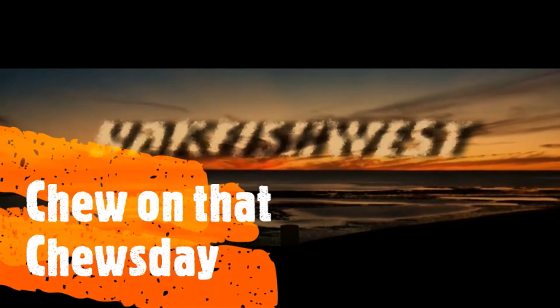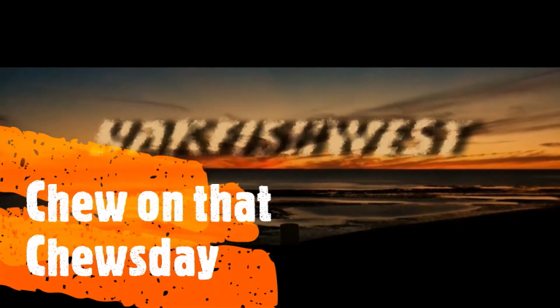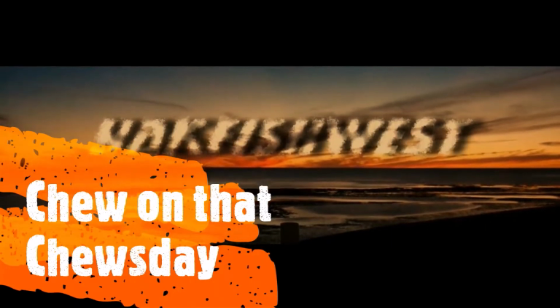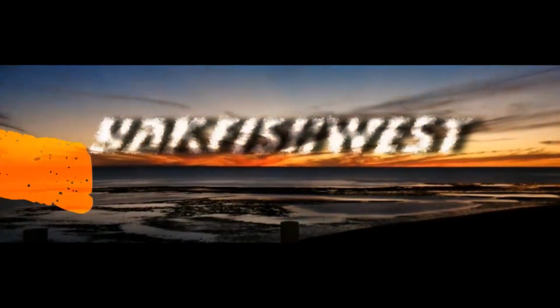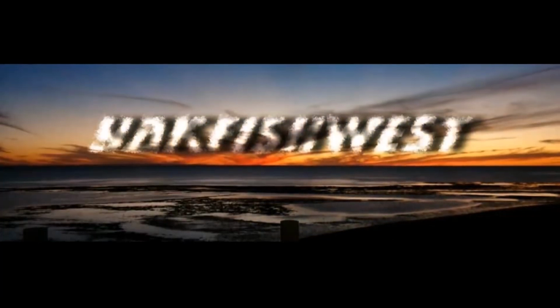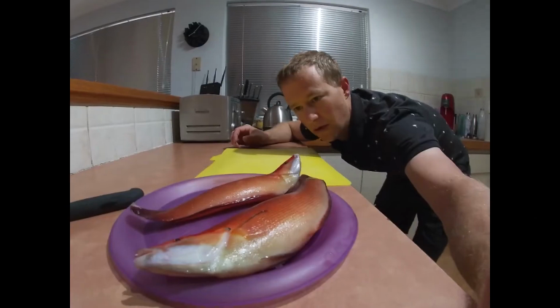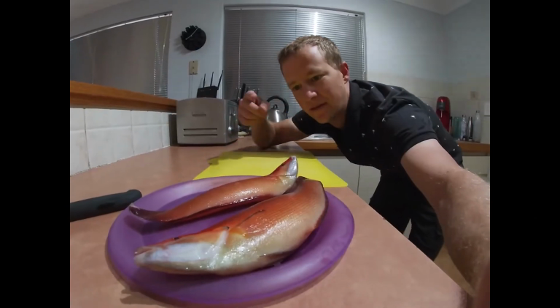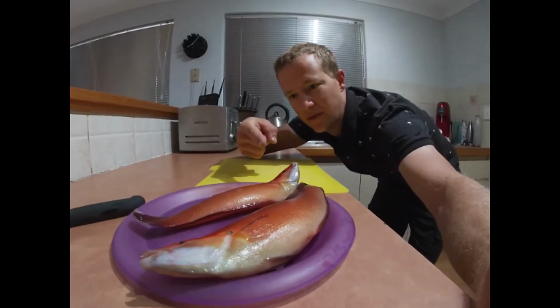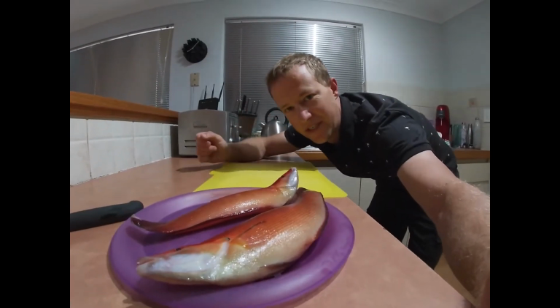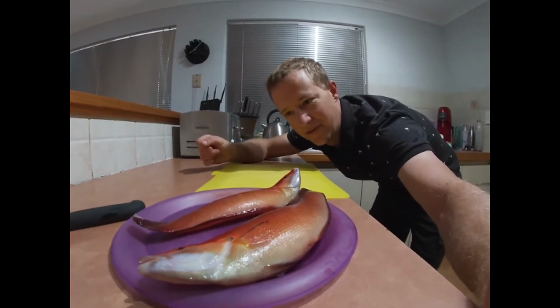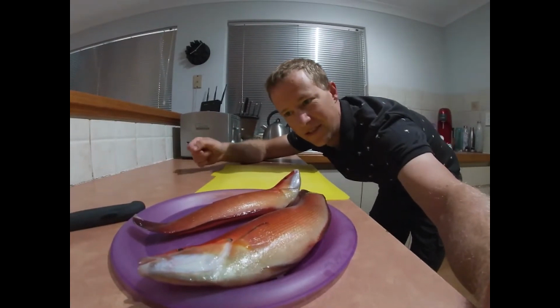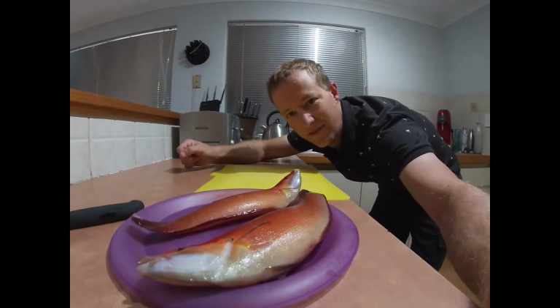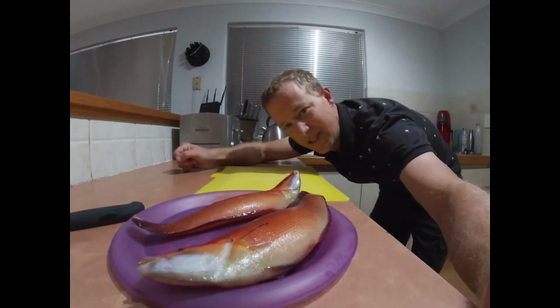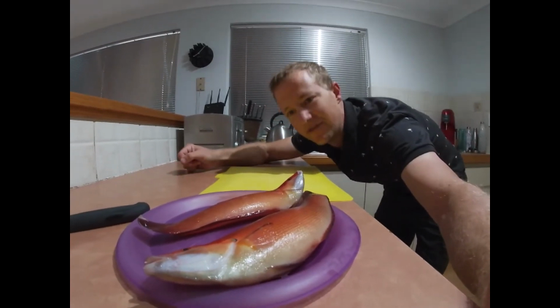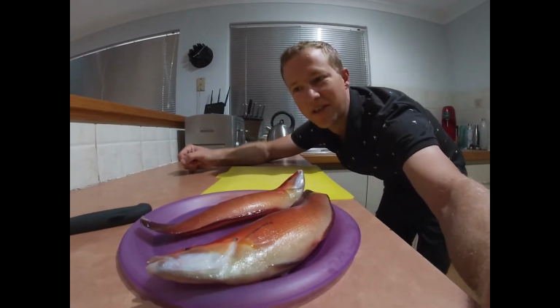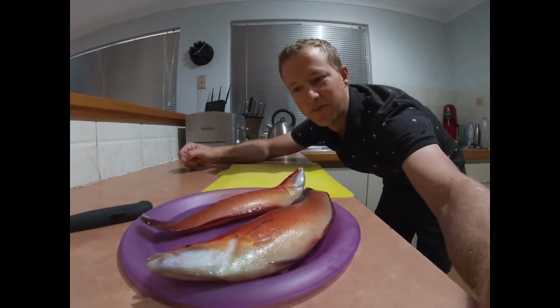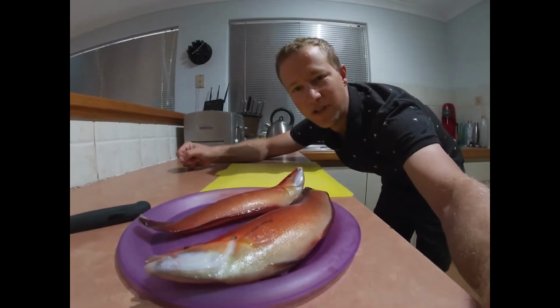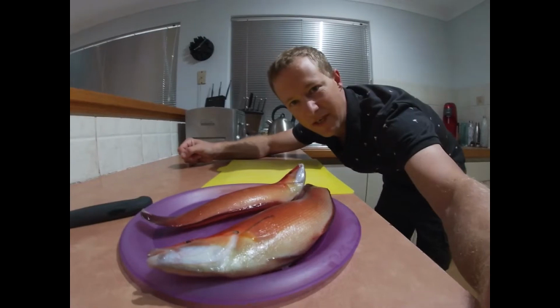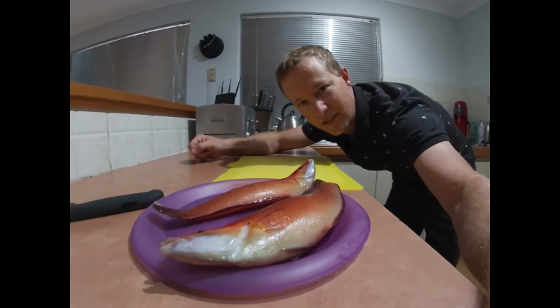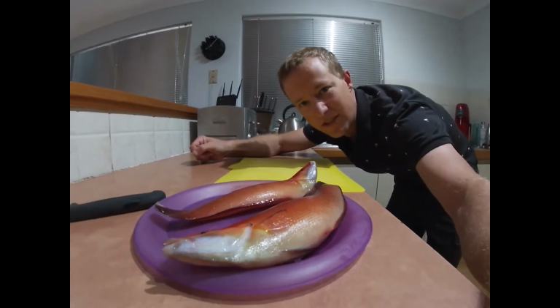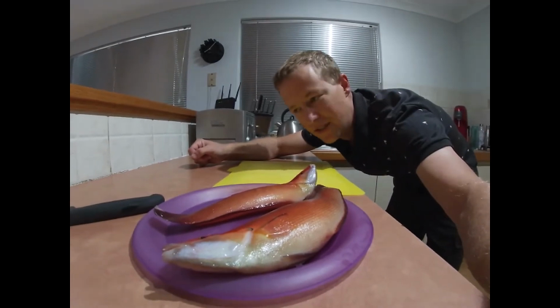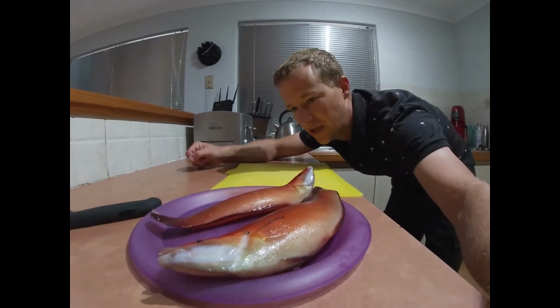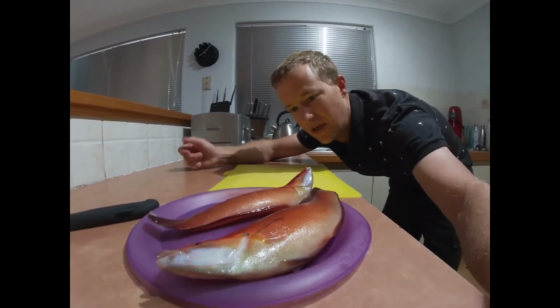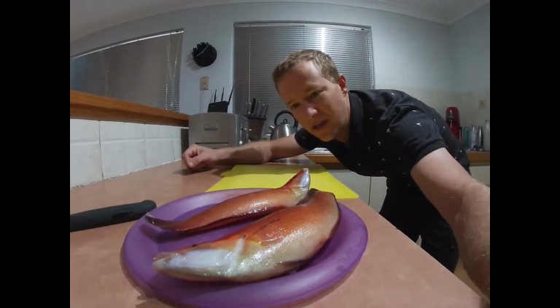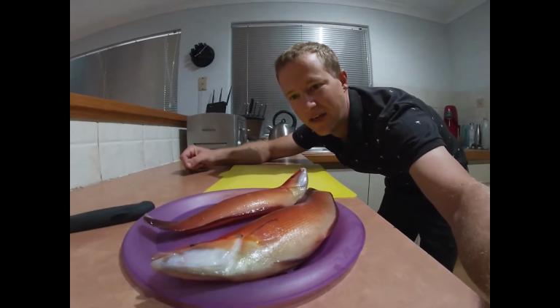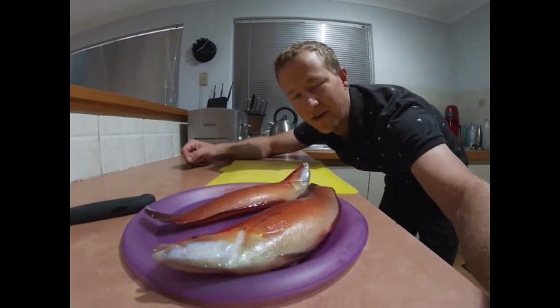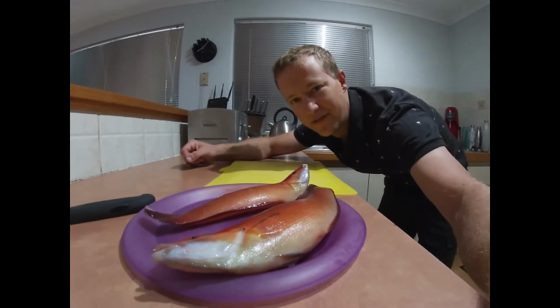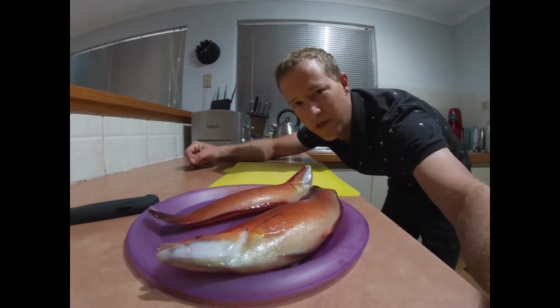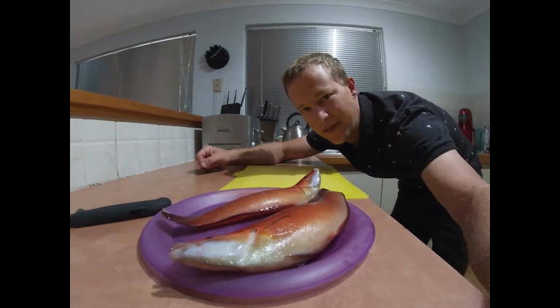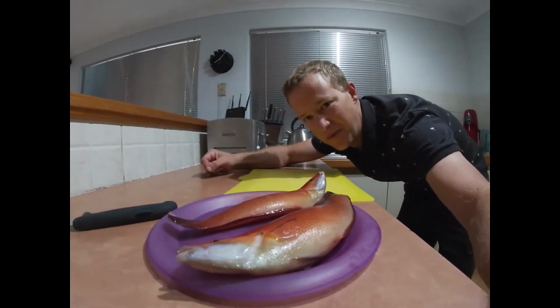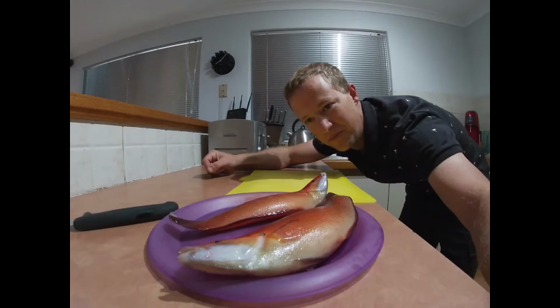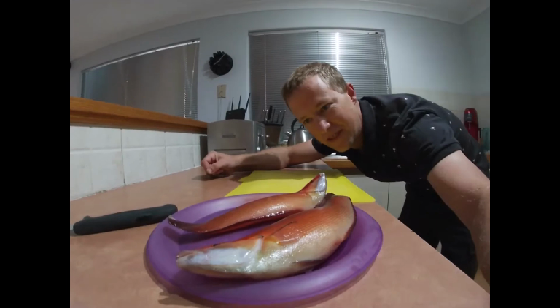What's Tanyeti cooking today? Western King wrasse! Unfortunately they're relatively small ones, but they are delicious! I'll get enough off there for a meal for me — maybe me and the son.